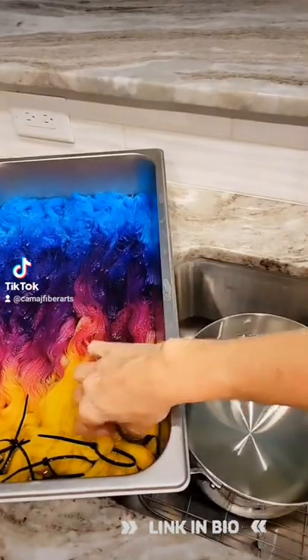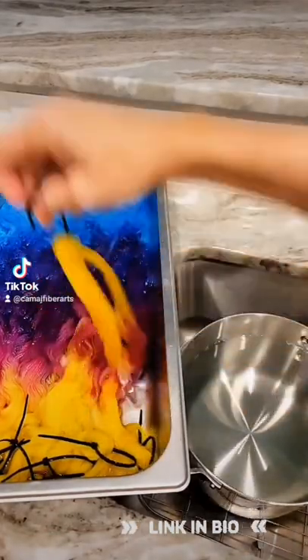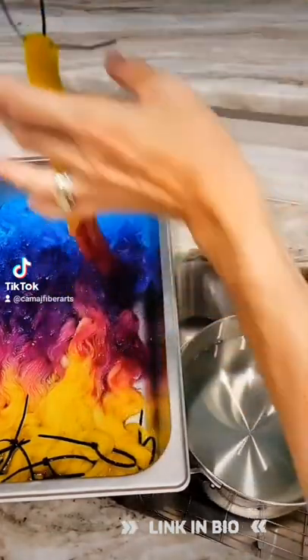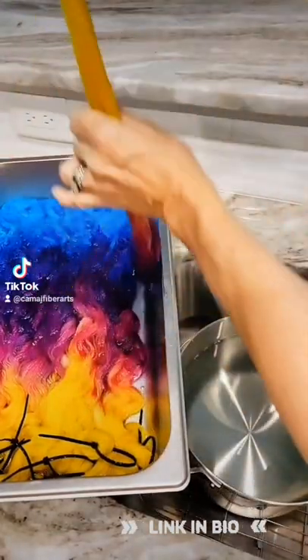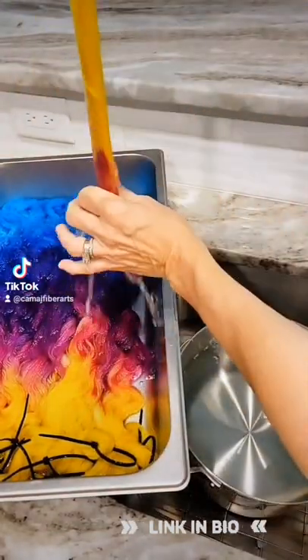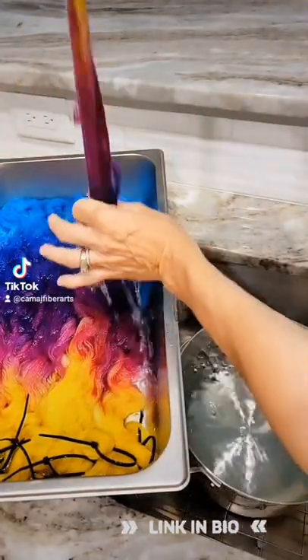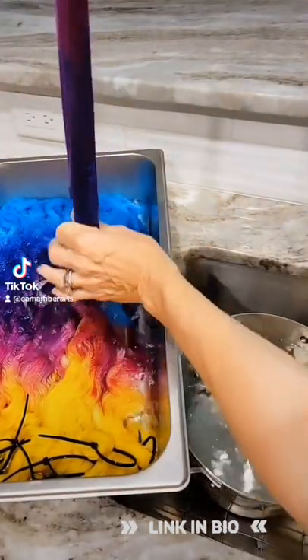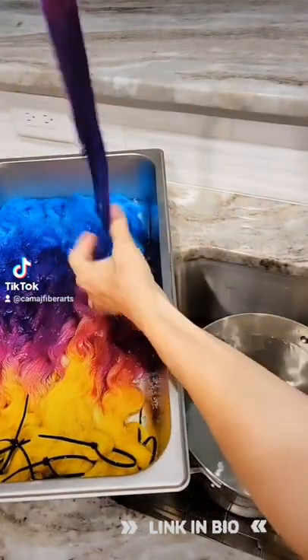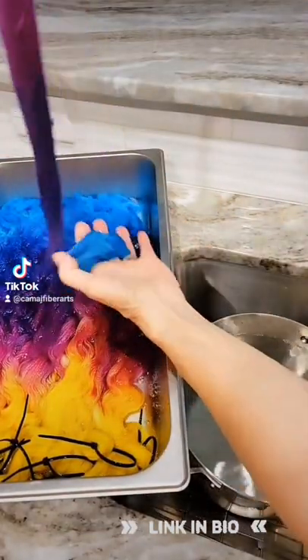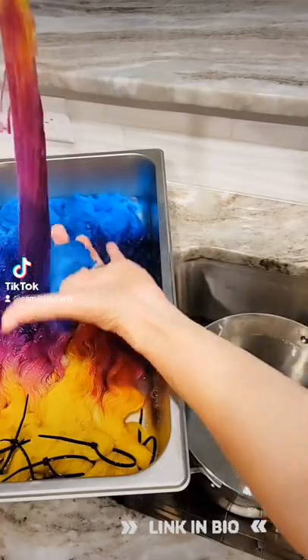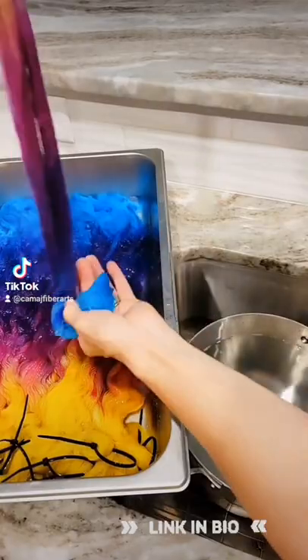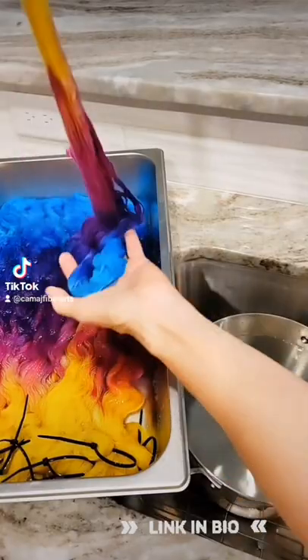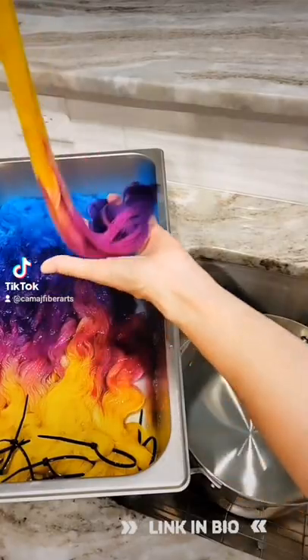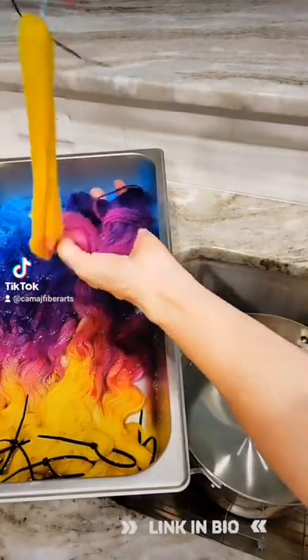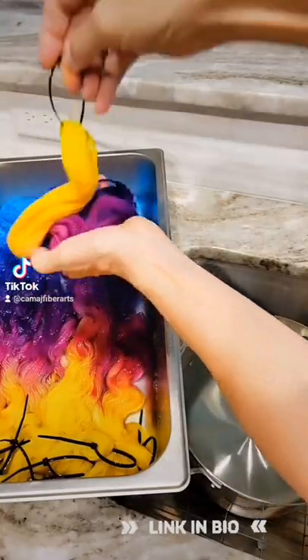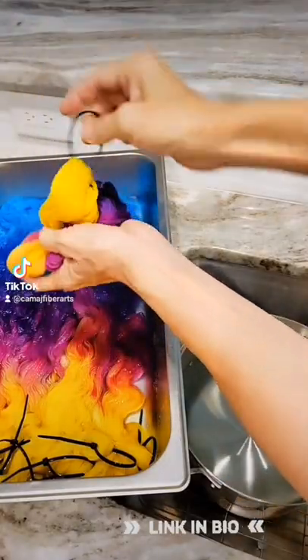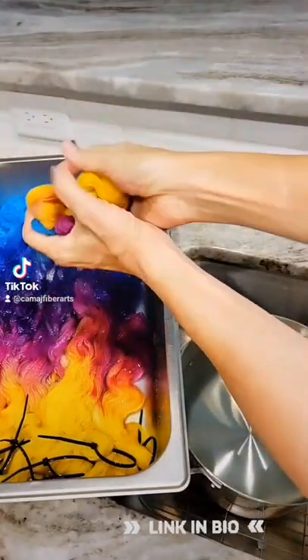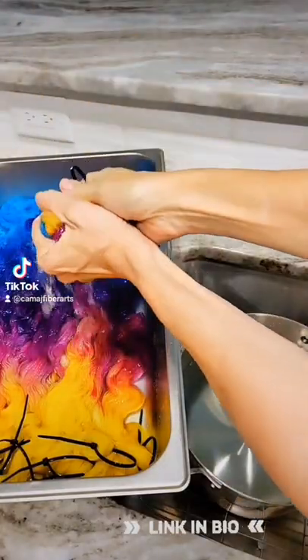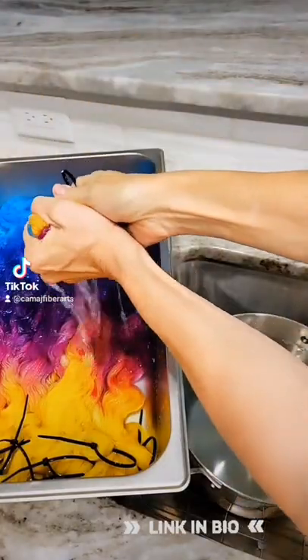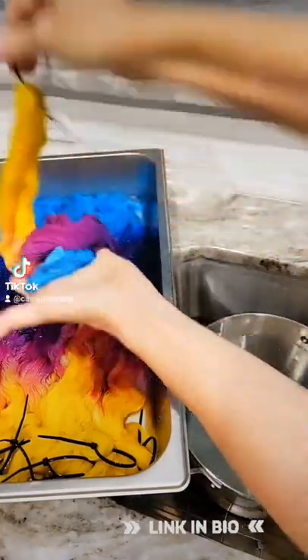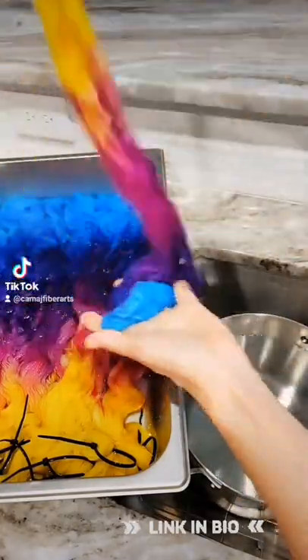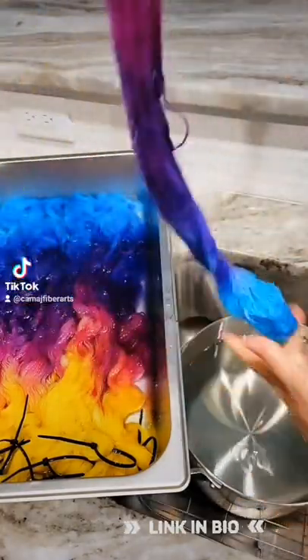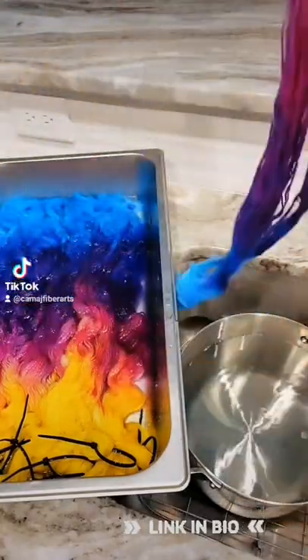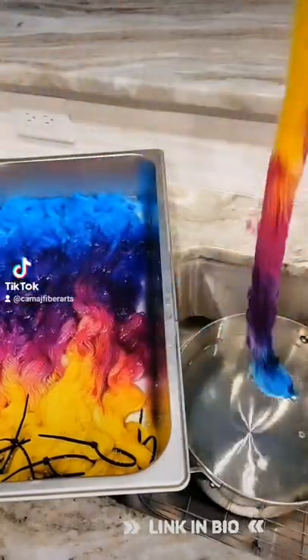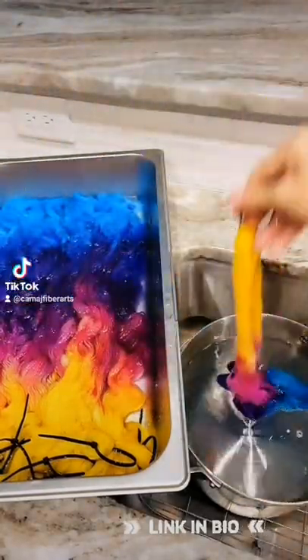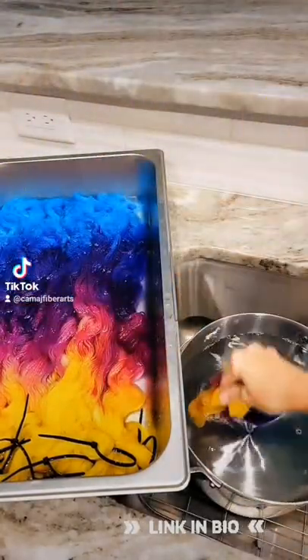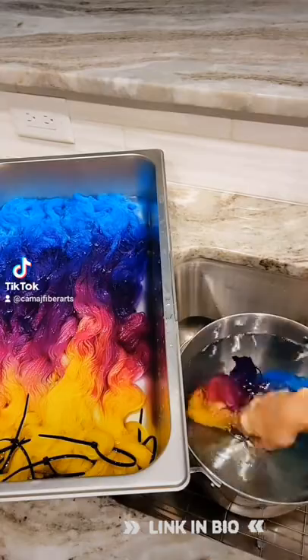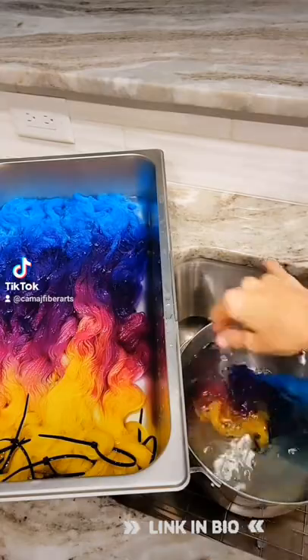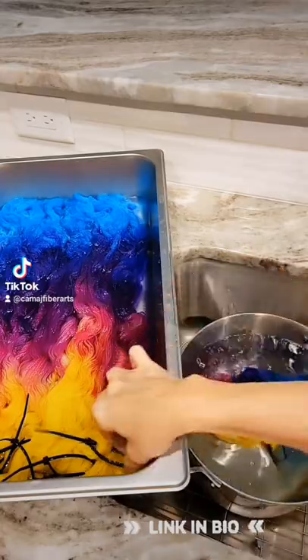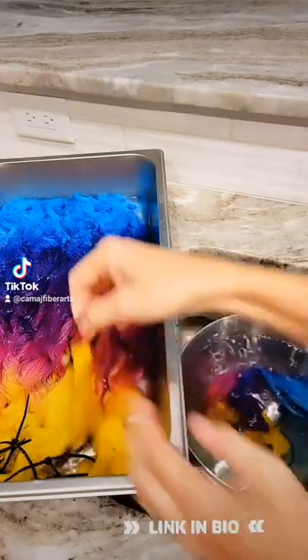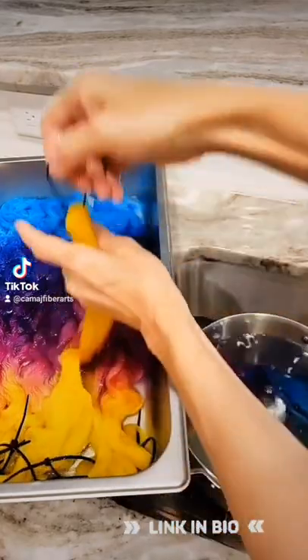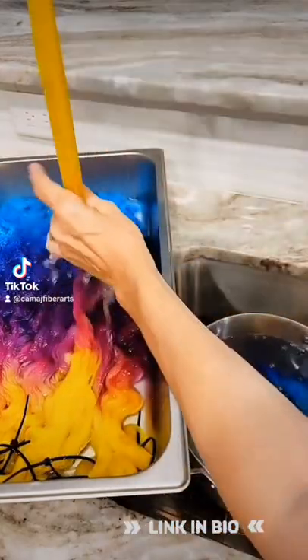So this is what I do. I squeeze out as much of that acidic water as I can and then I put it in a pot with clear water with just a little glug of soap.